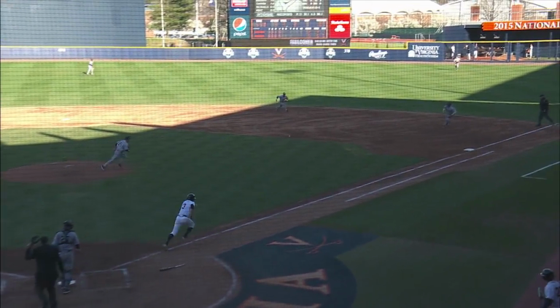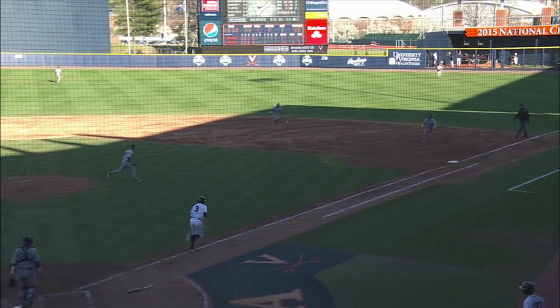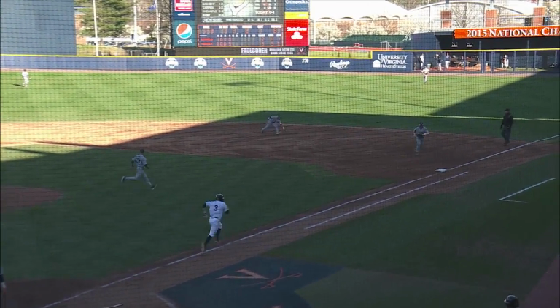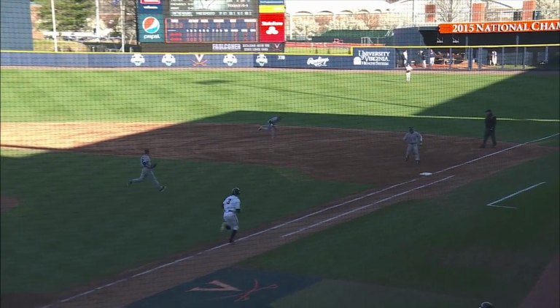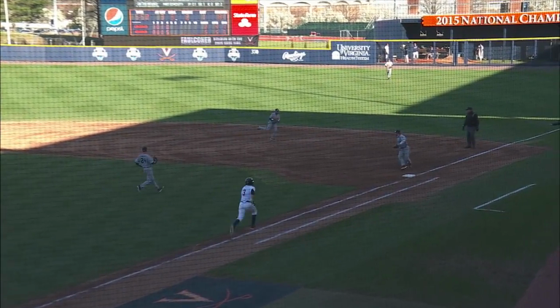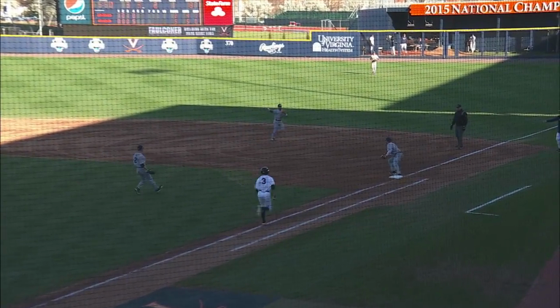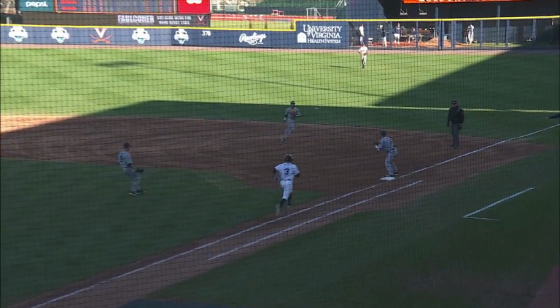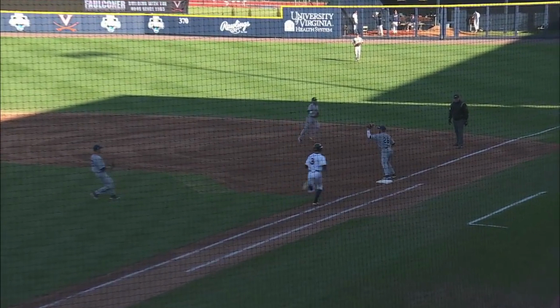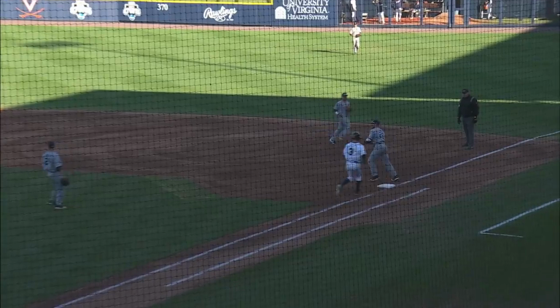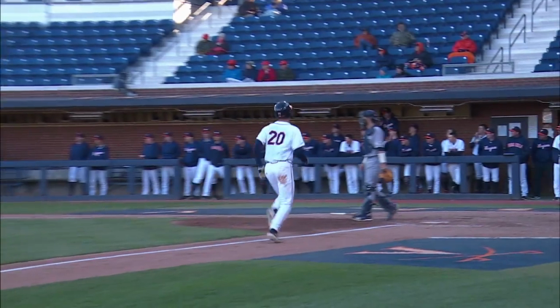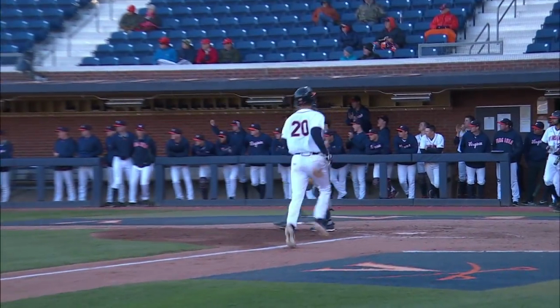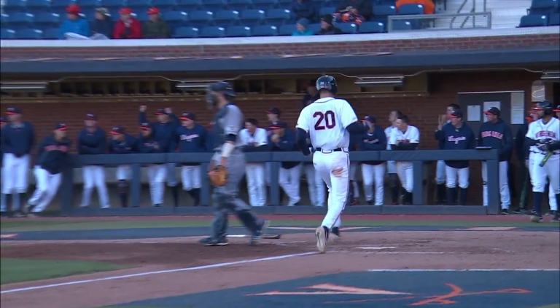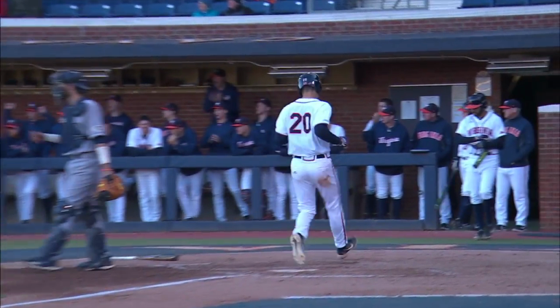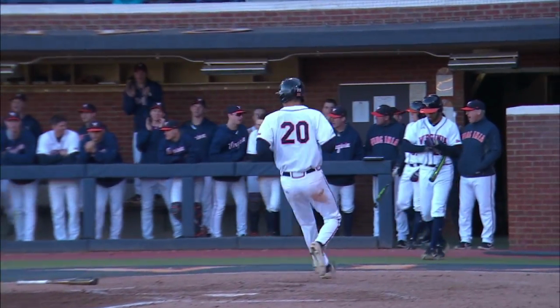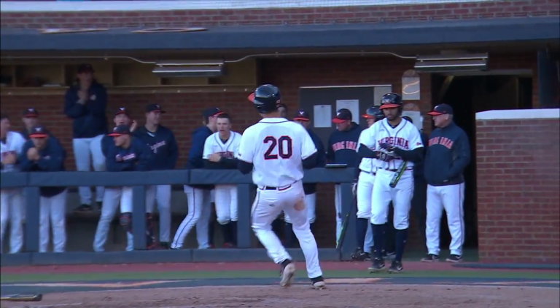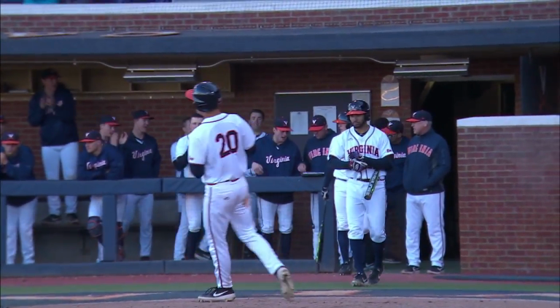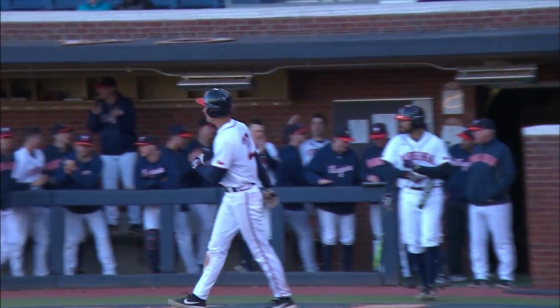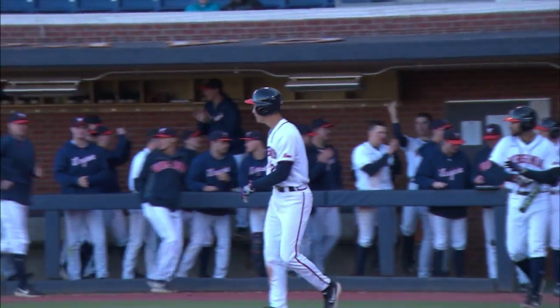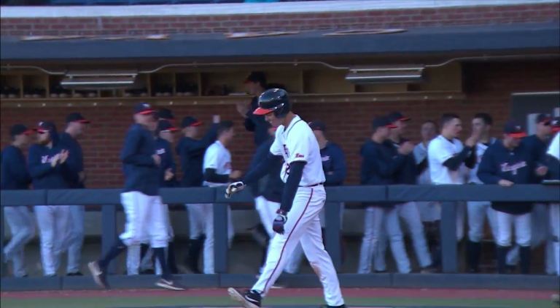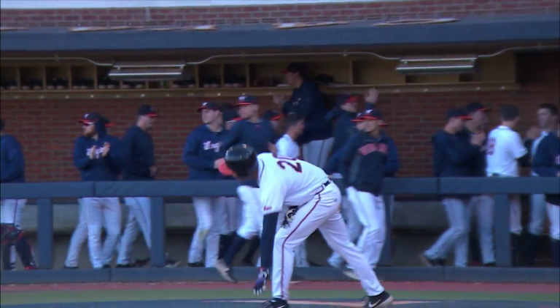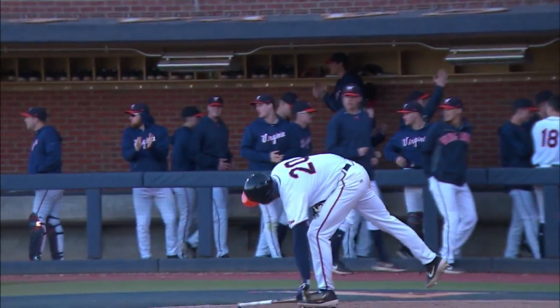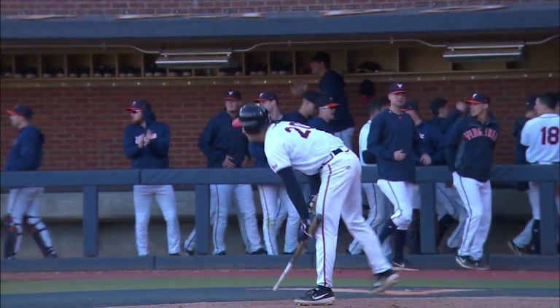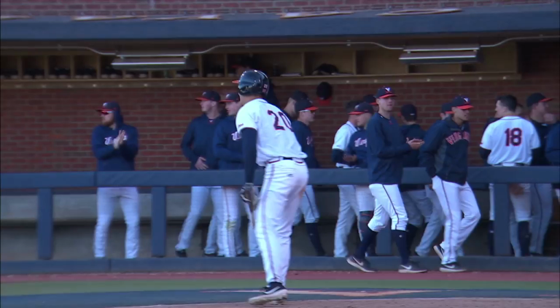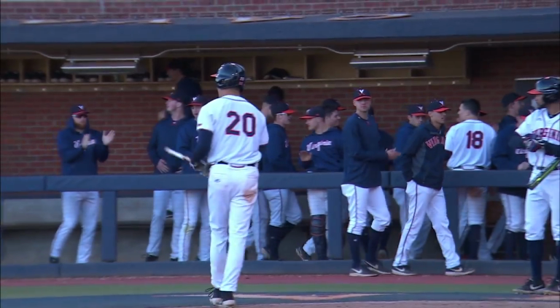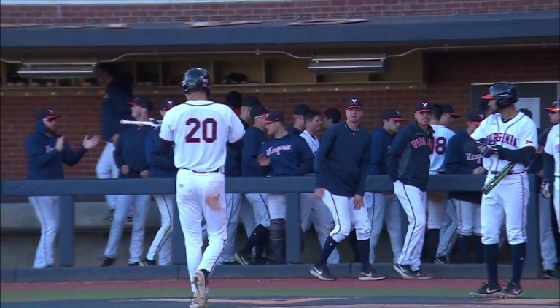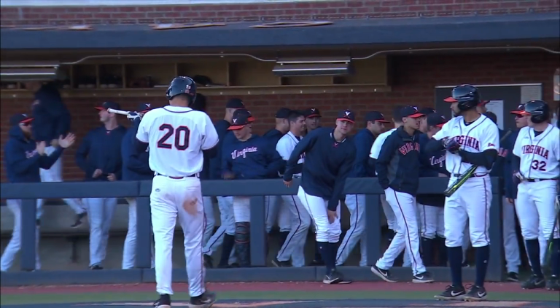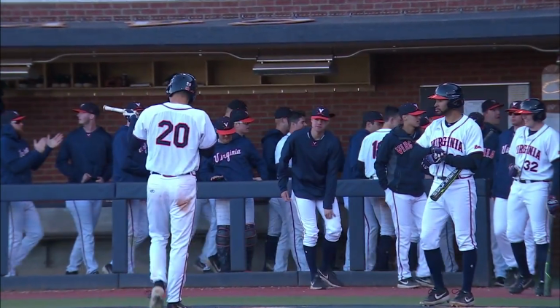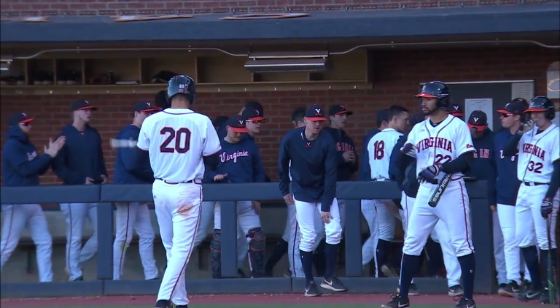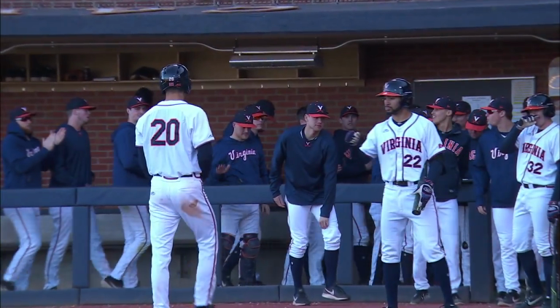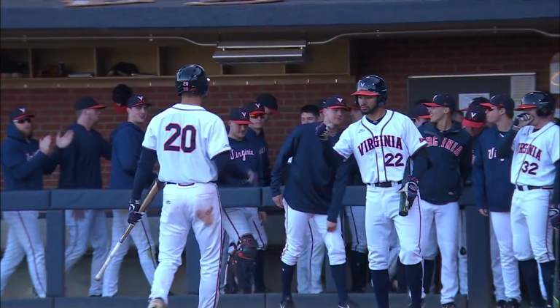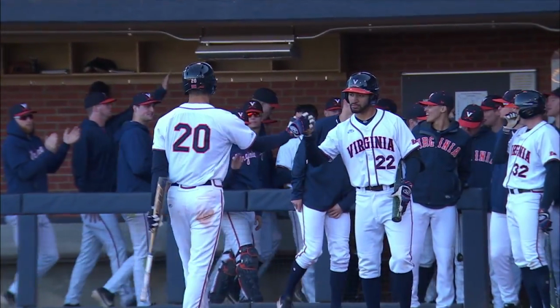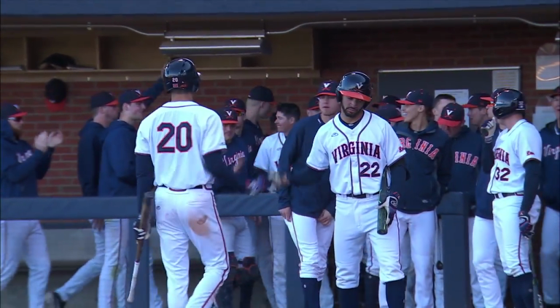Grounded over to second base. There to field it is the second baseman Mercado. His flip to first base is in time. Weiler is retired 4-3, but he's got an RBI in the process.